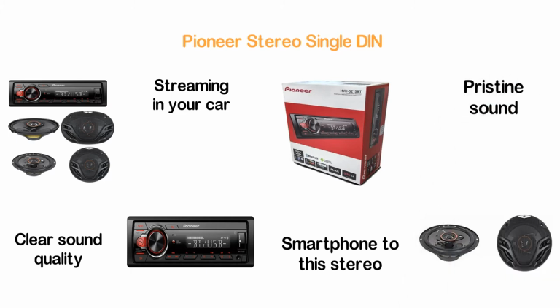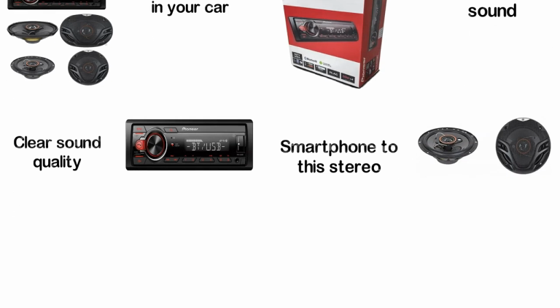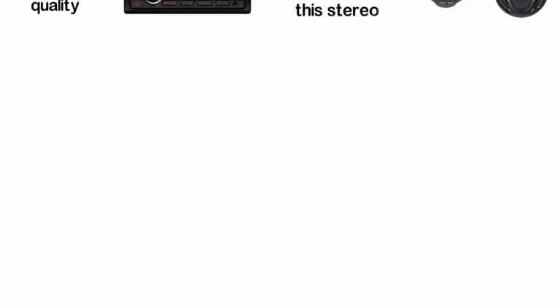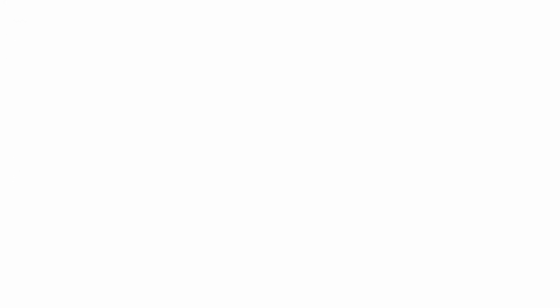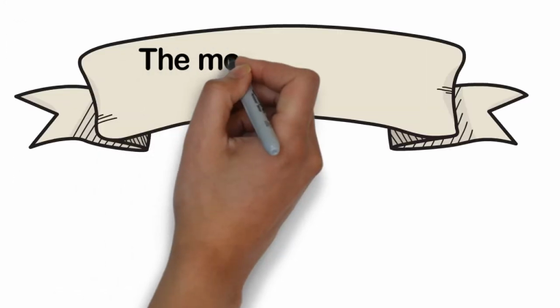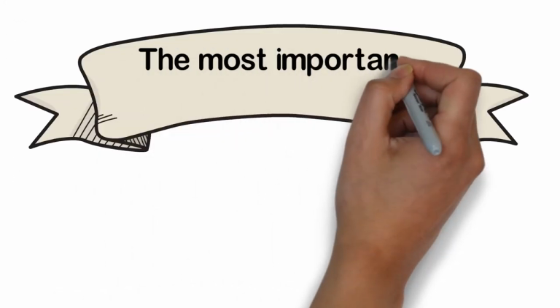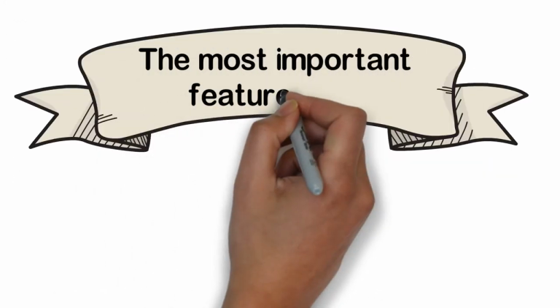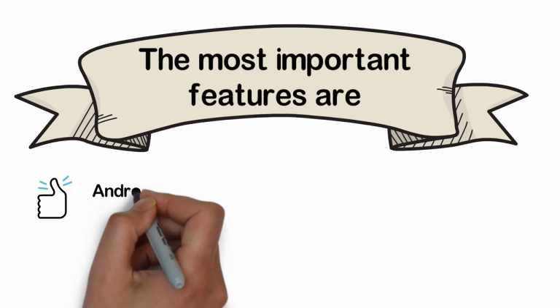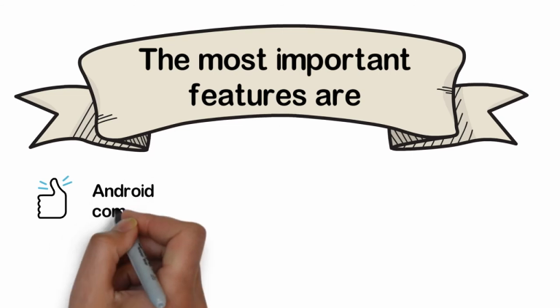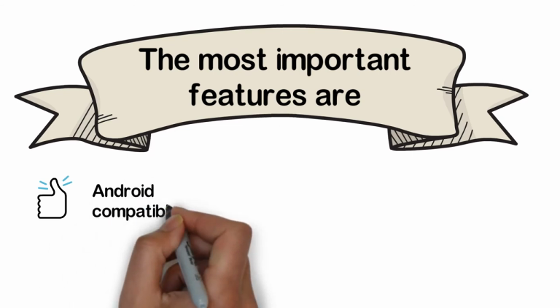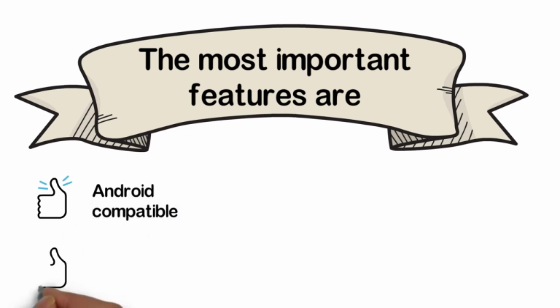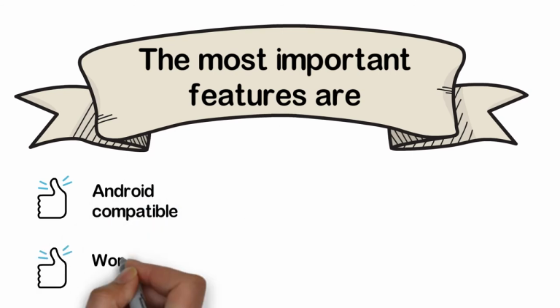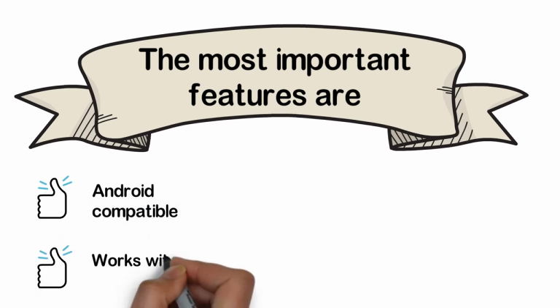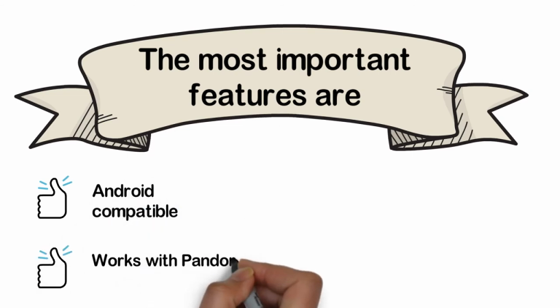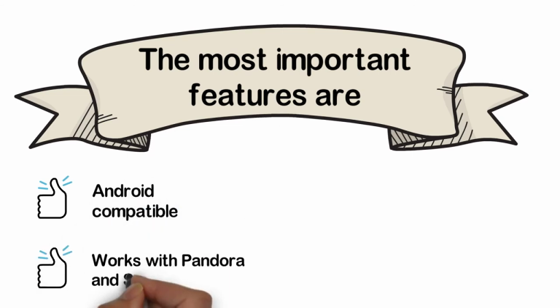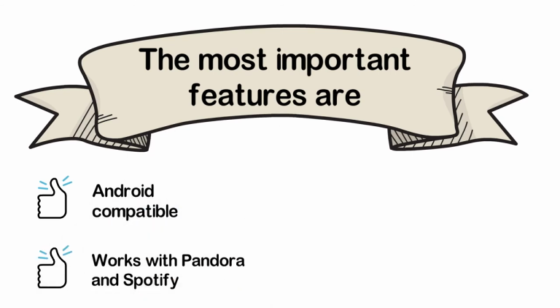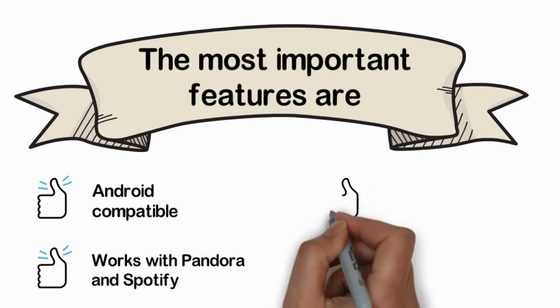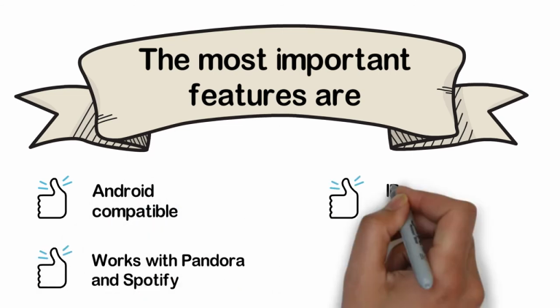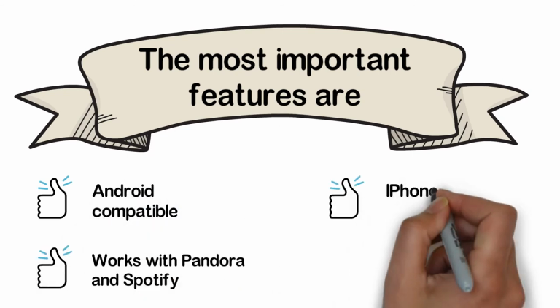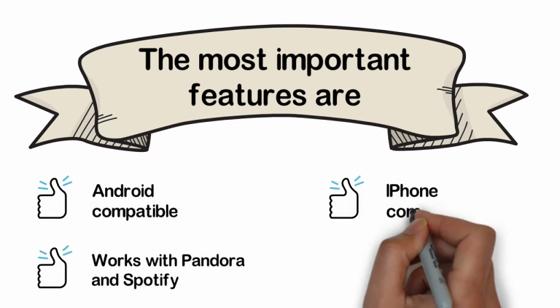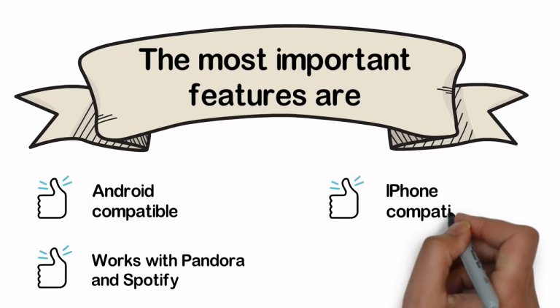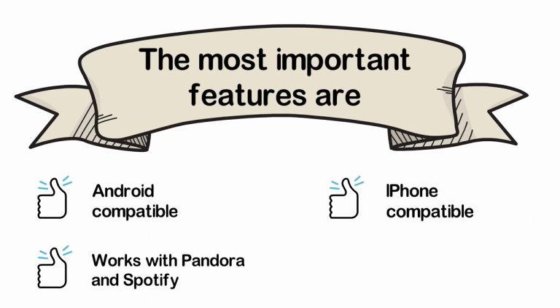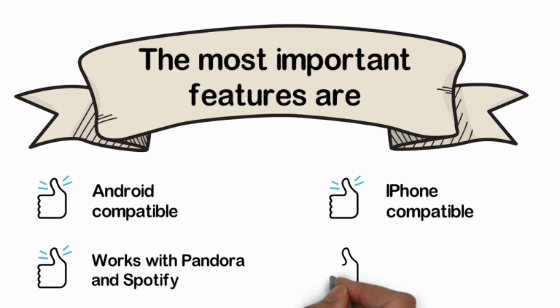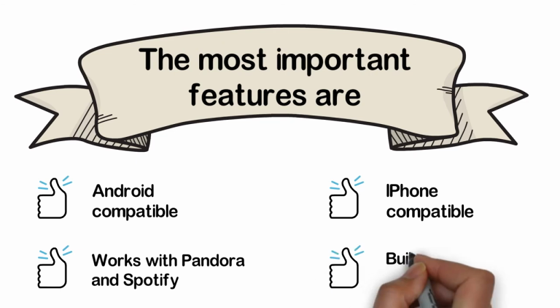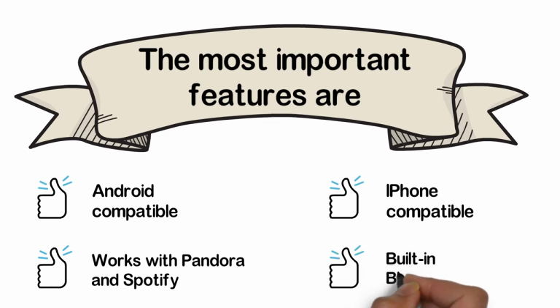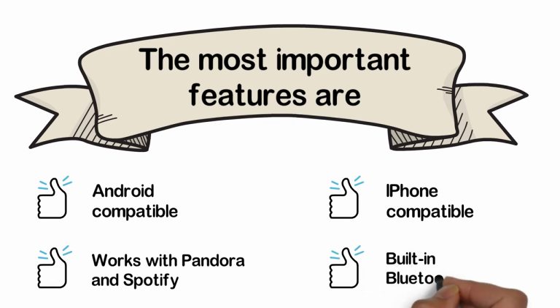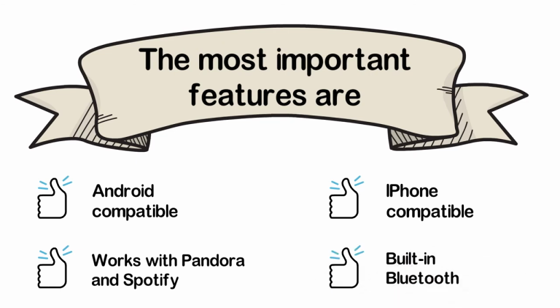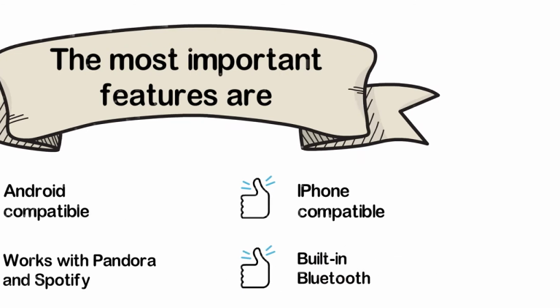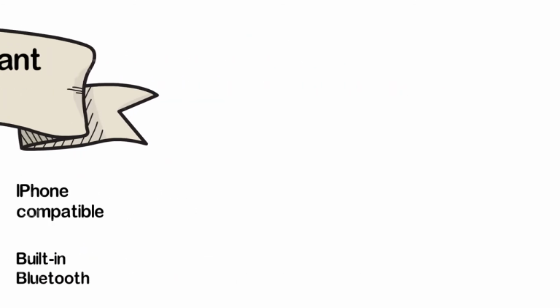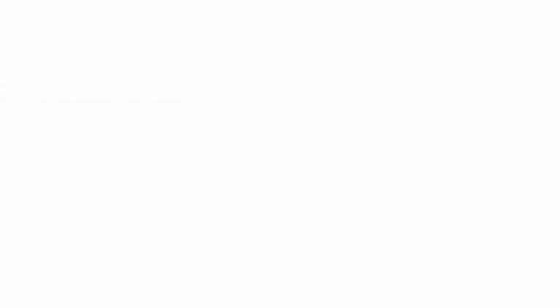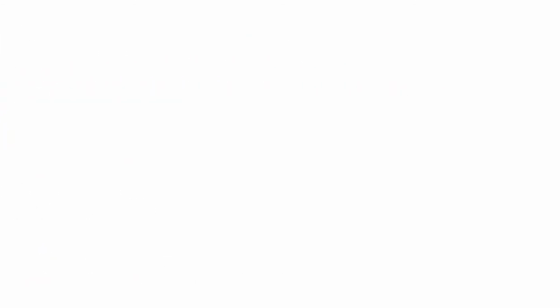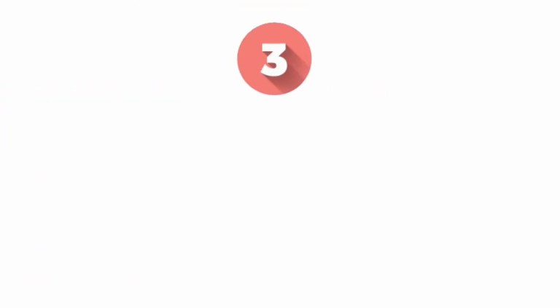The most important features are: Android compatible, works with Pandora and Spotify, iPhone compatible, and built-in Bluetooth.